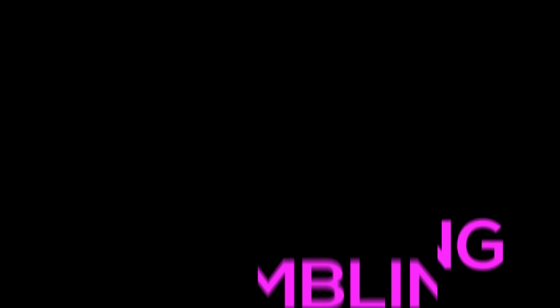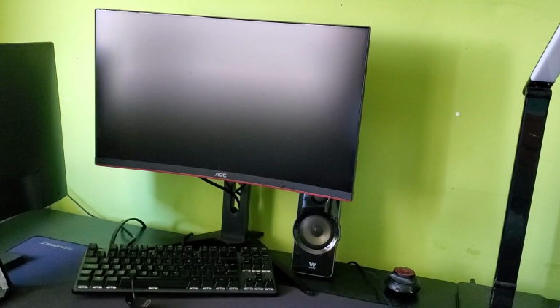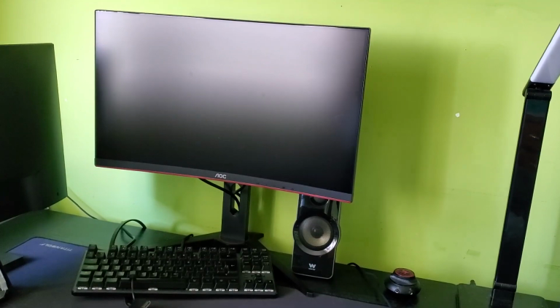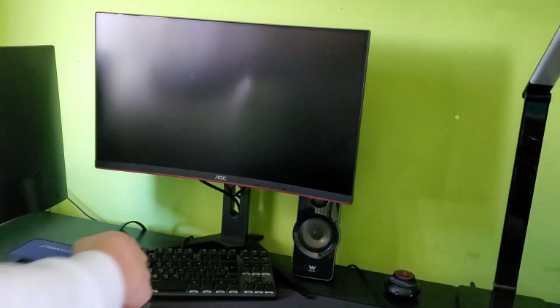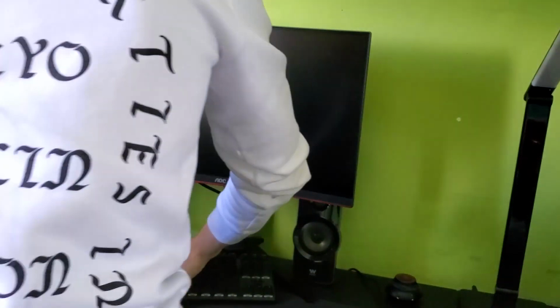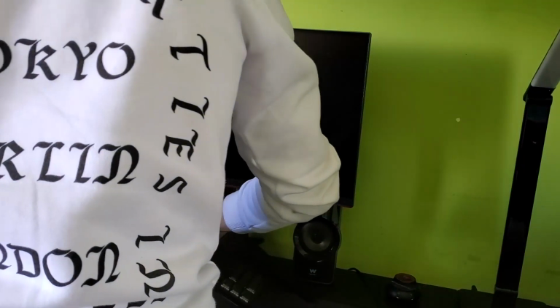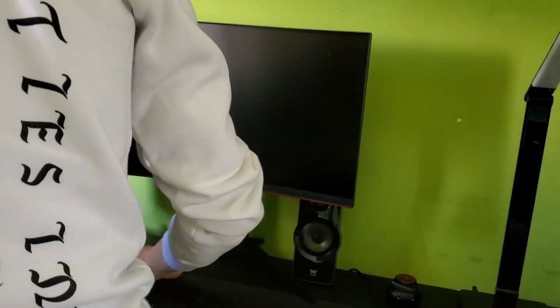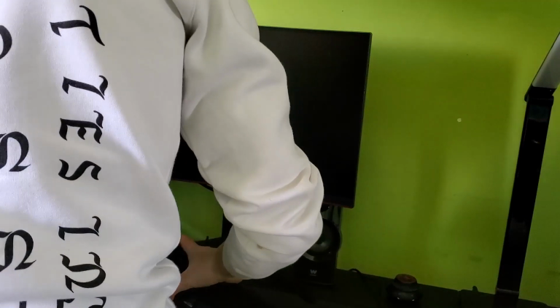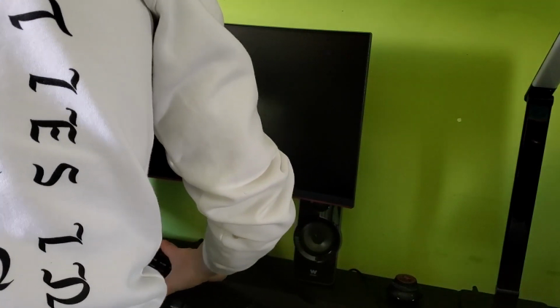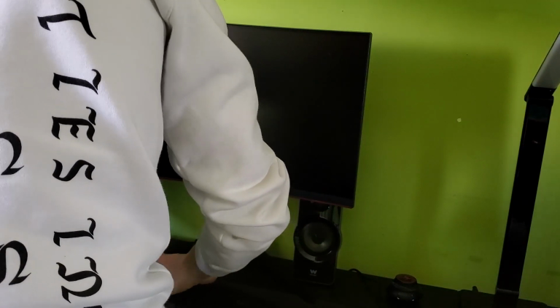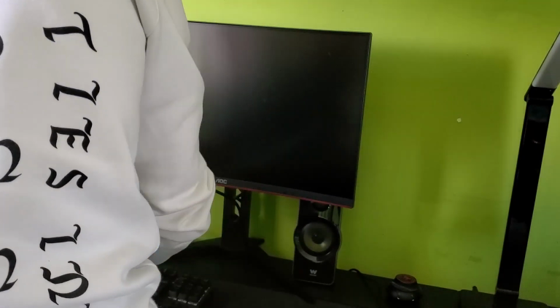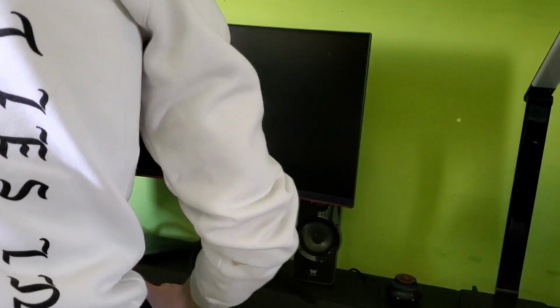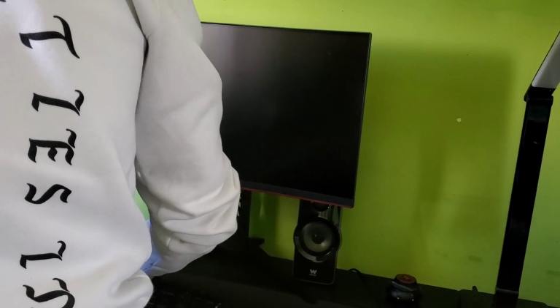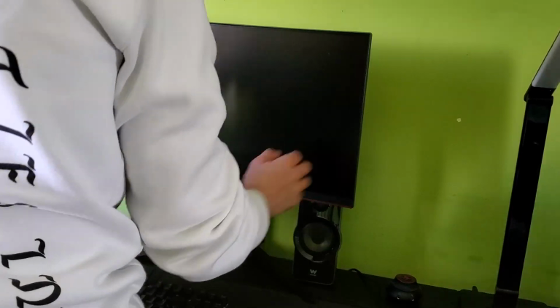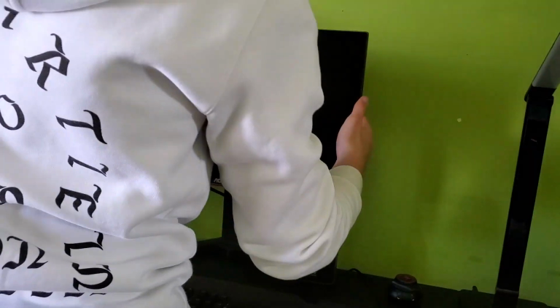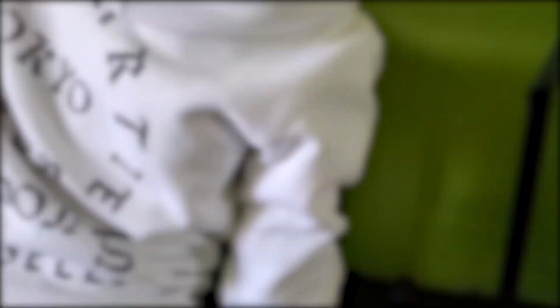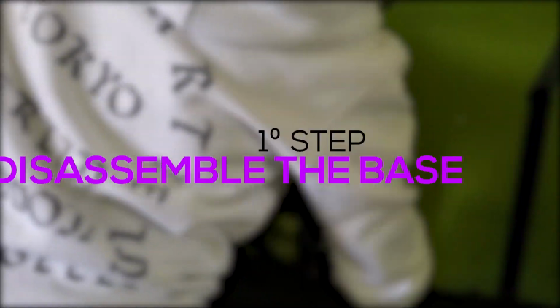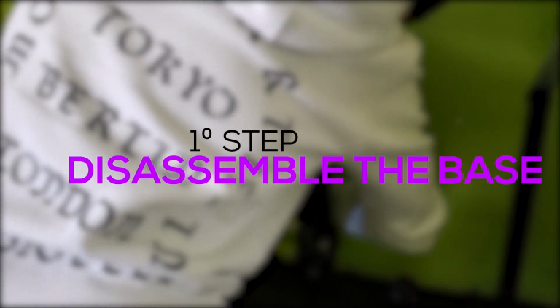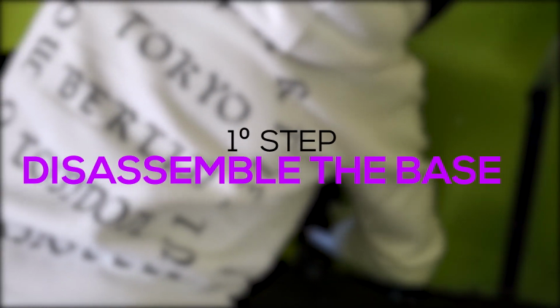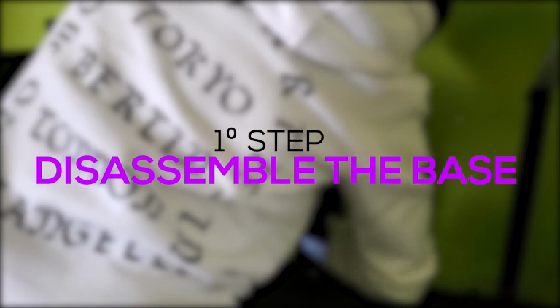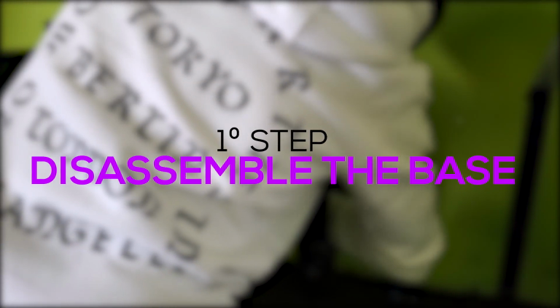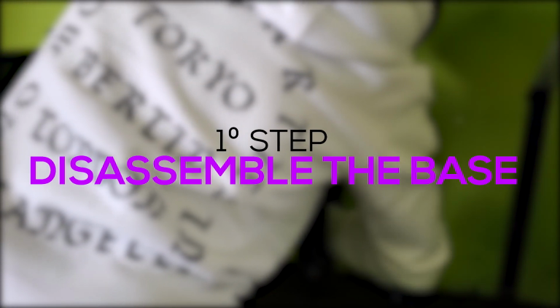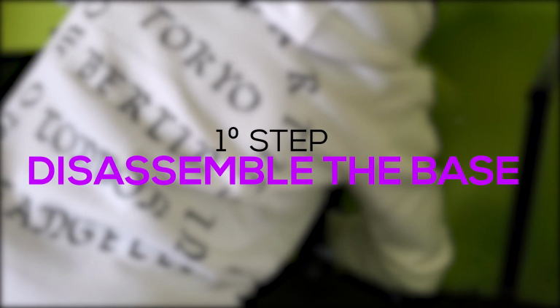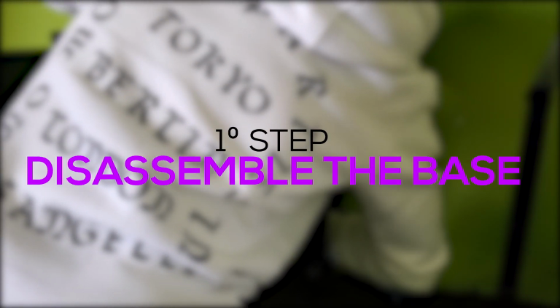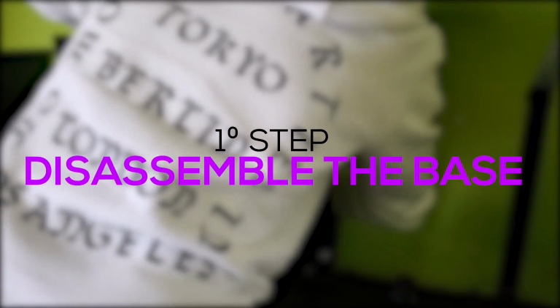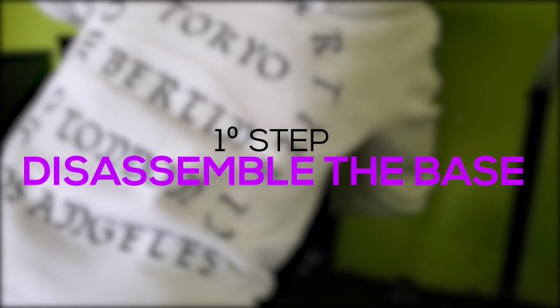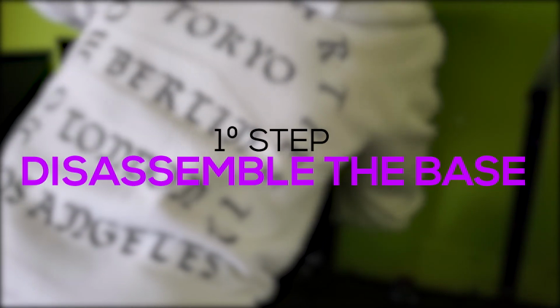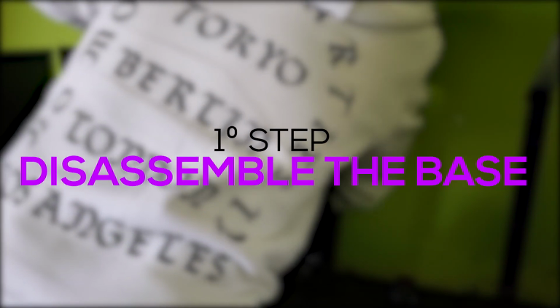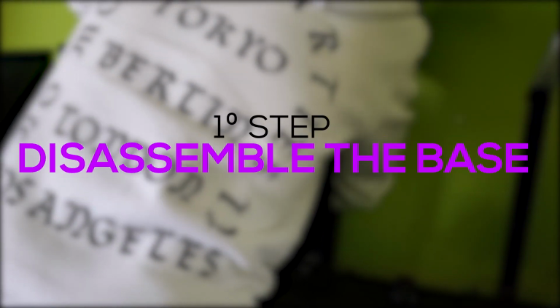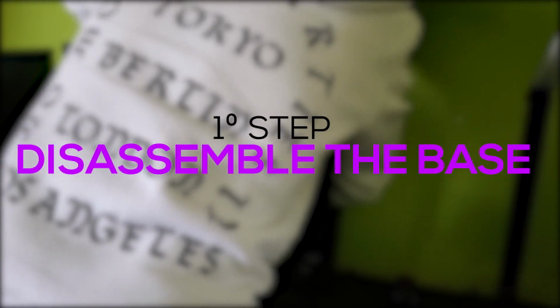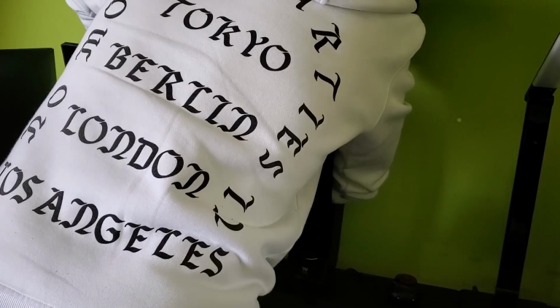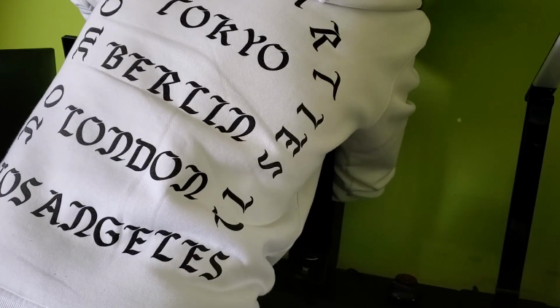Okay guys, so now that we have unboxed all the parts to mount a monitor arm, the first step is to disassemble the monitor from the base. Let's go!